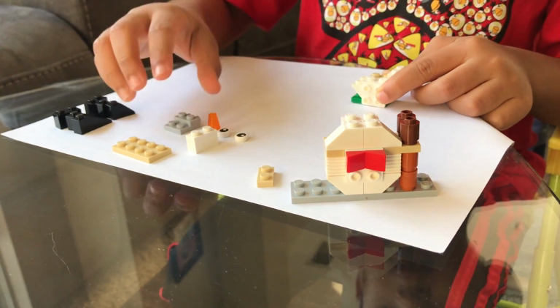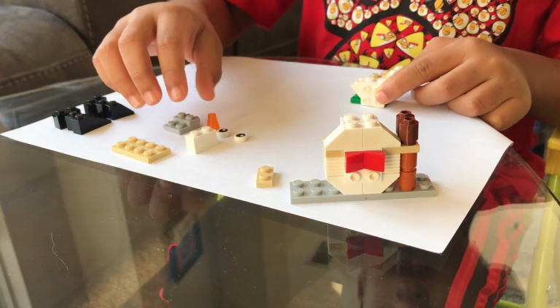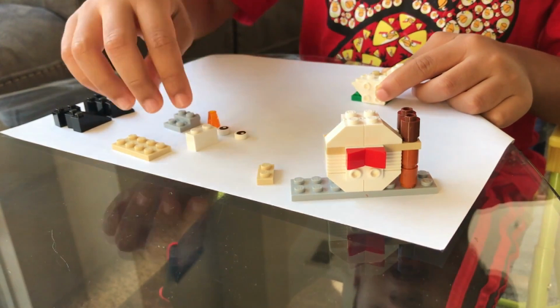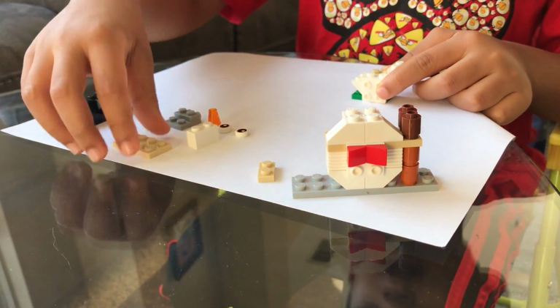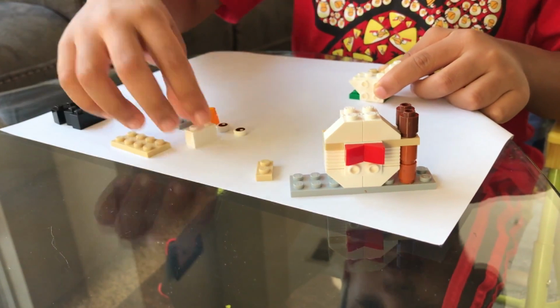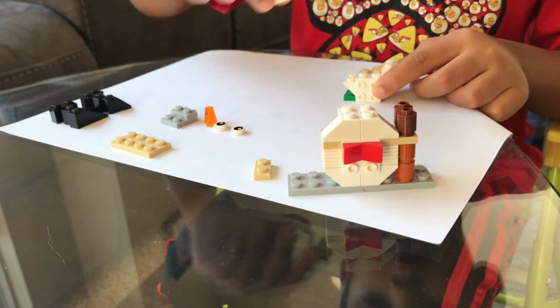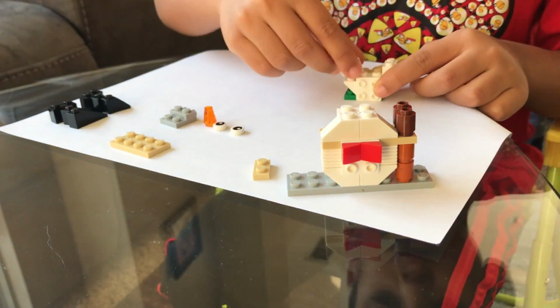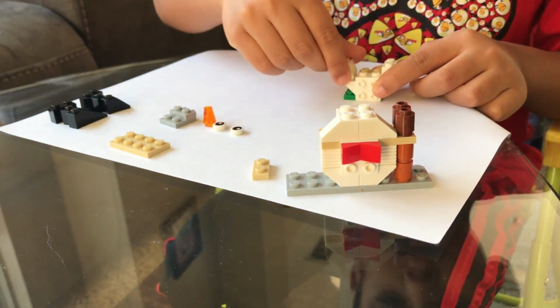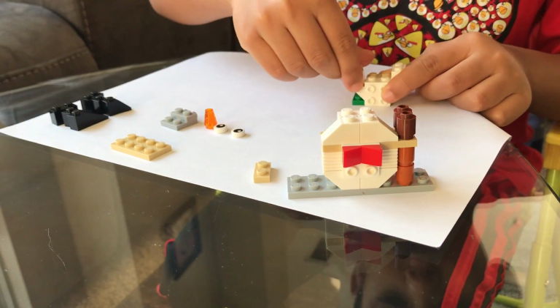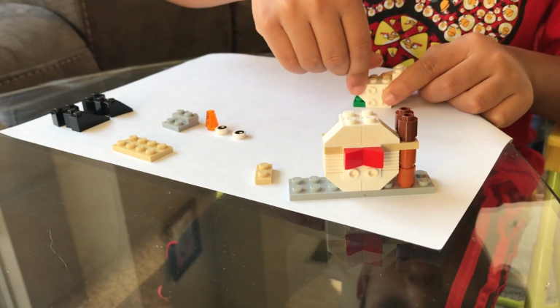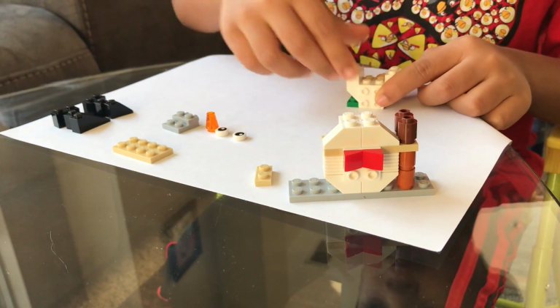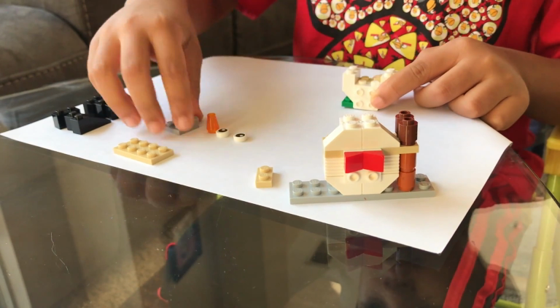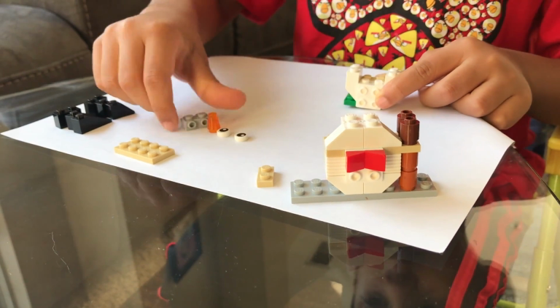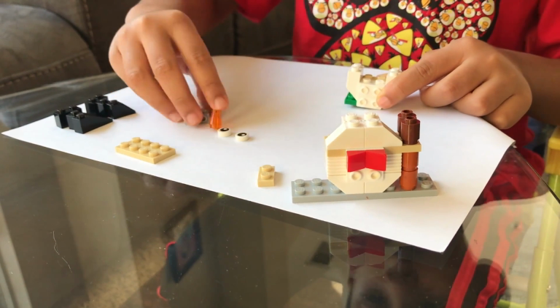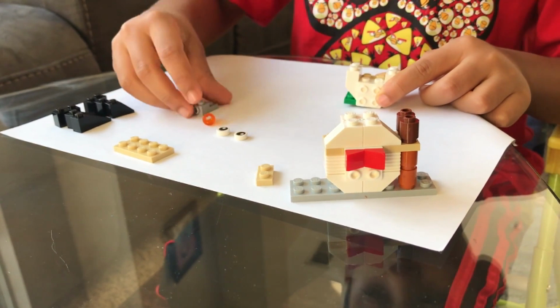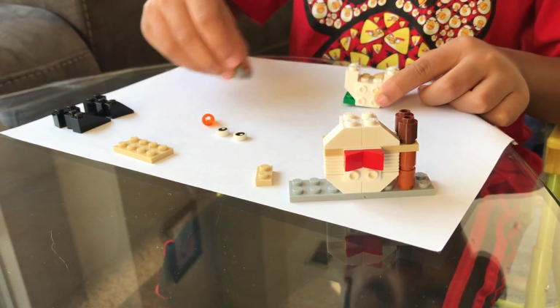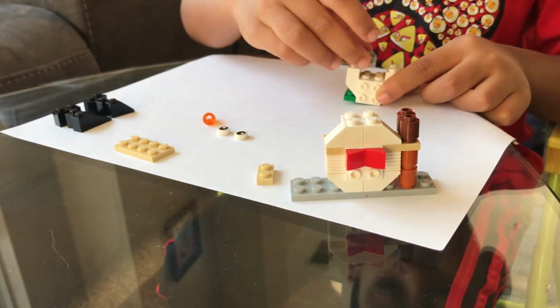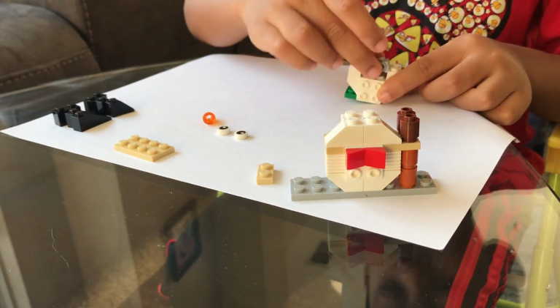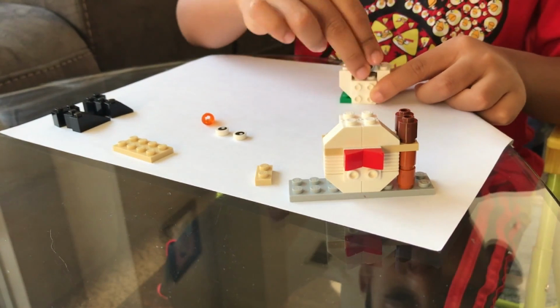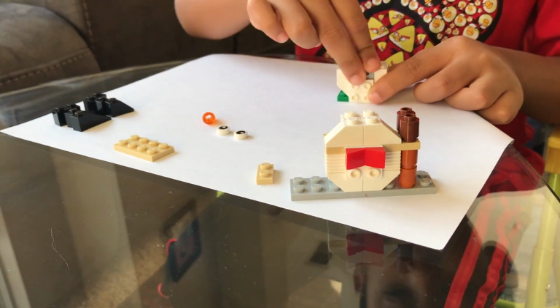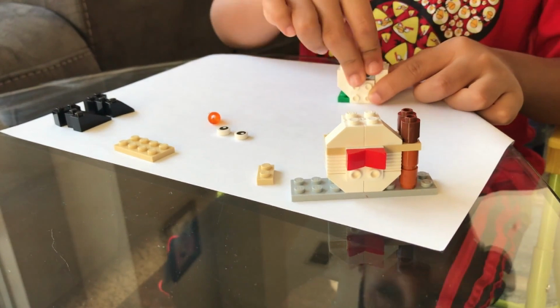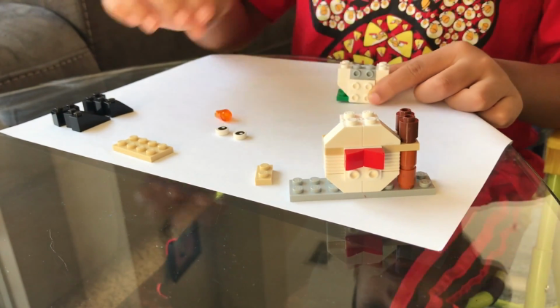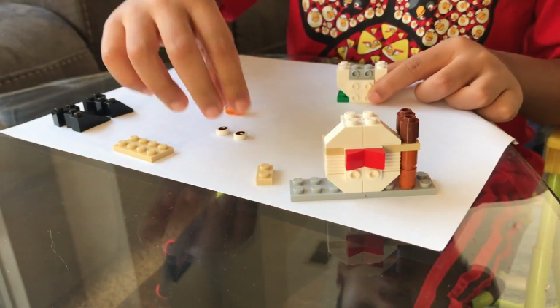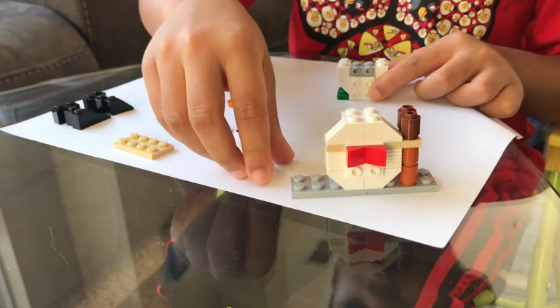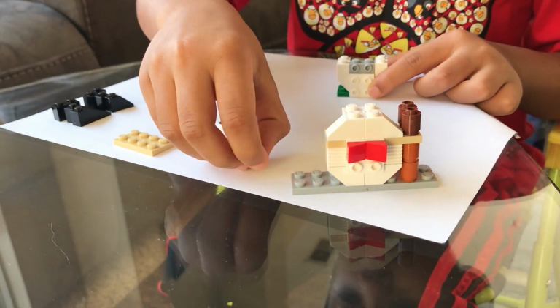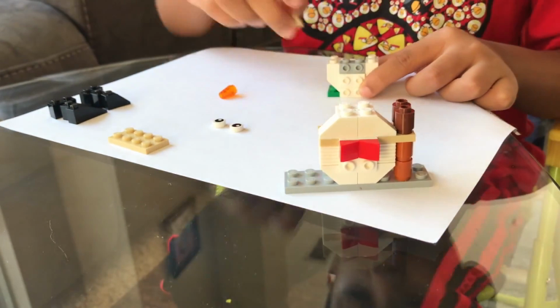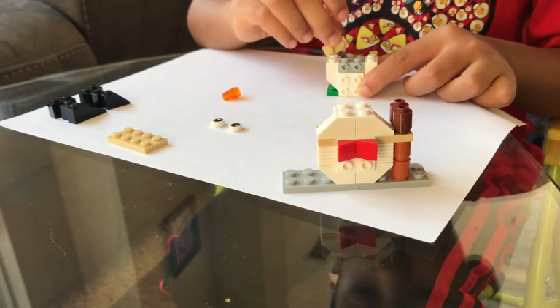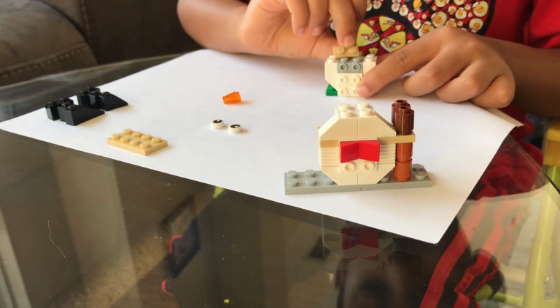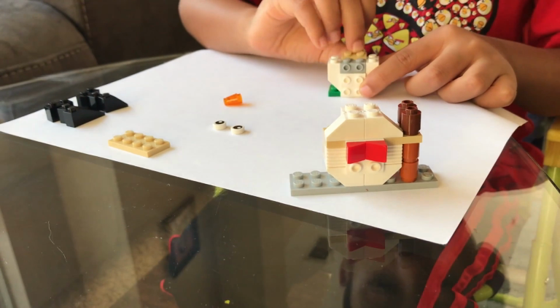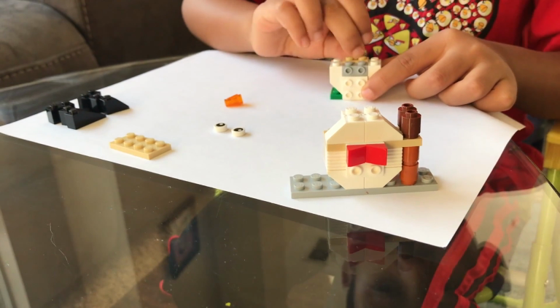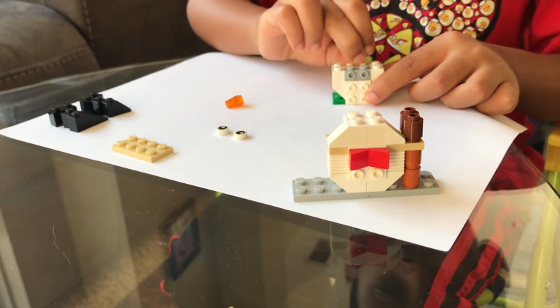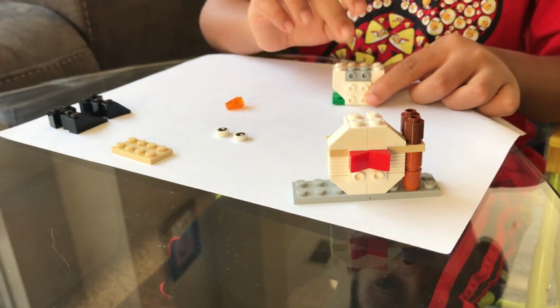The head is almost done. Now you just have to push this in and stick this piece on.